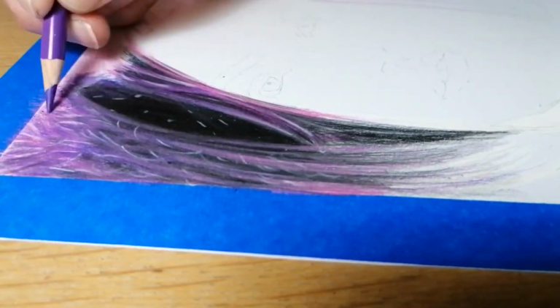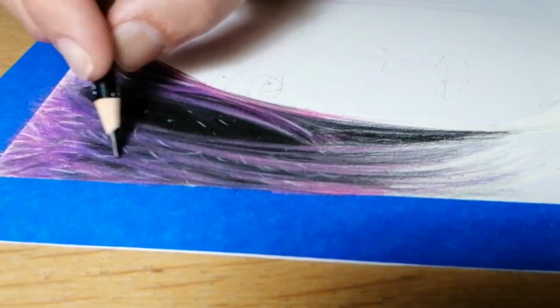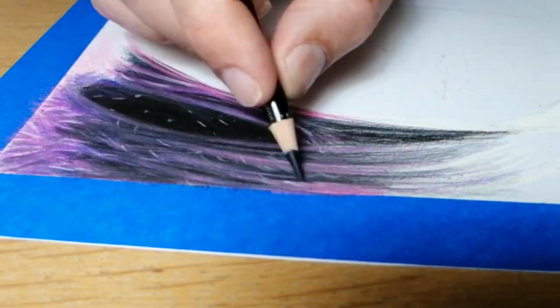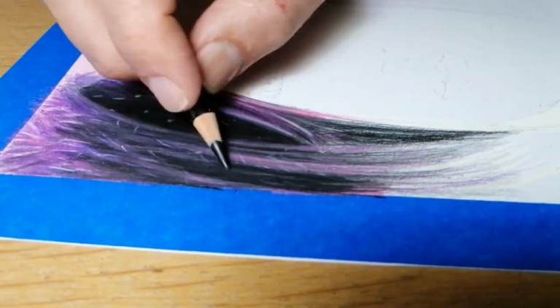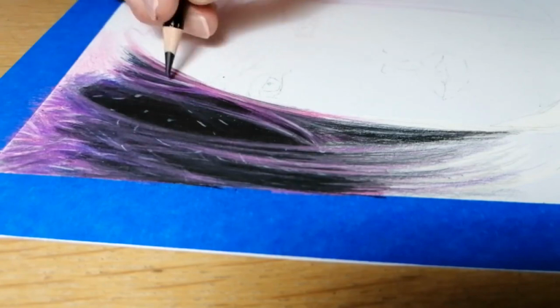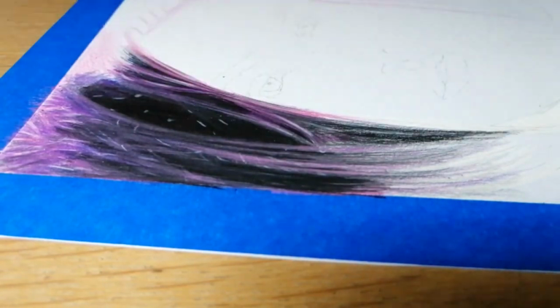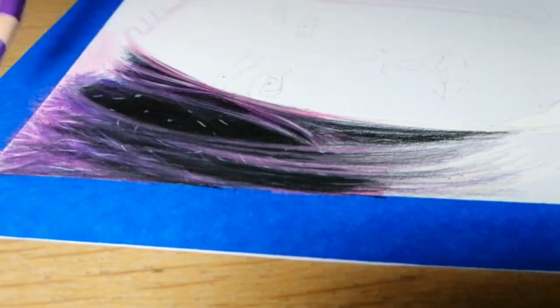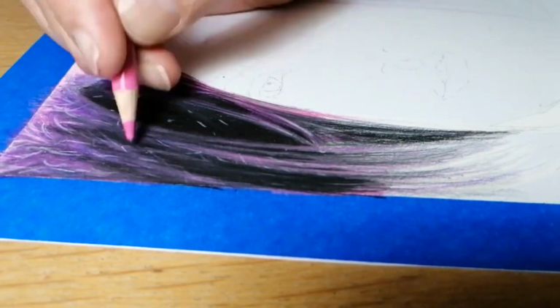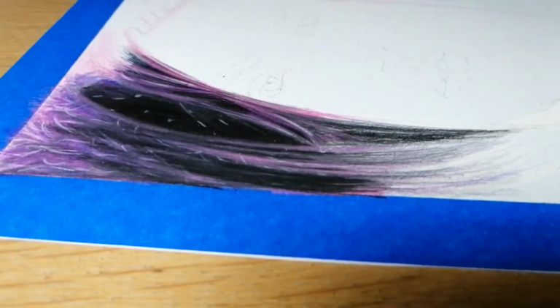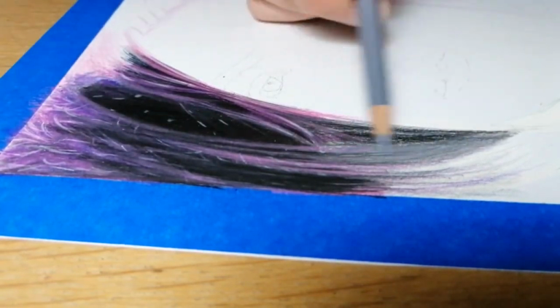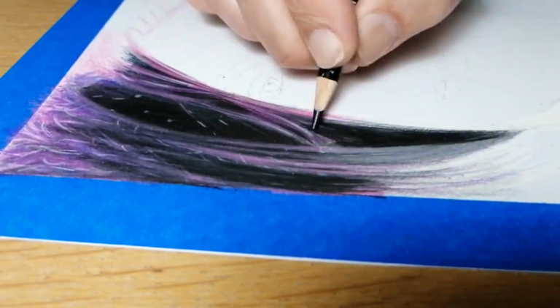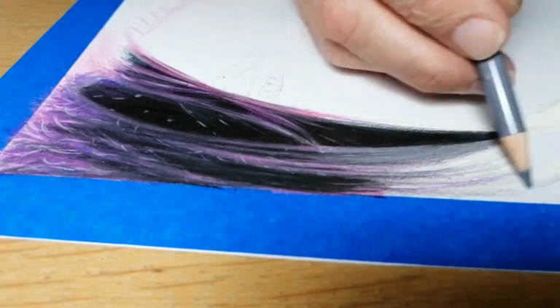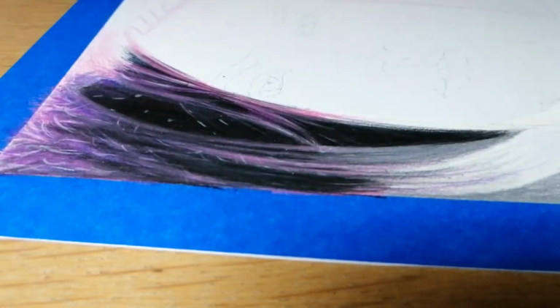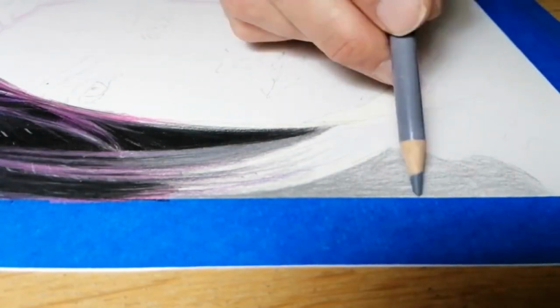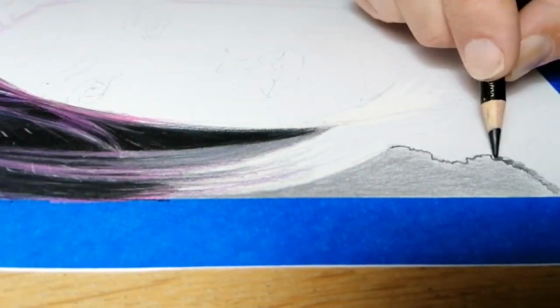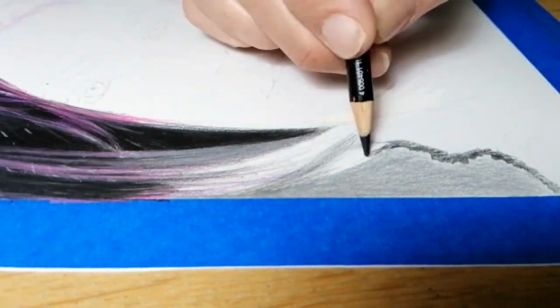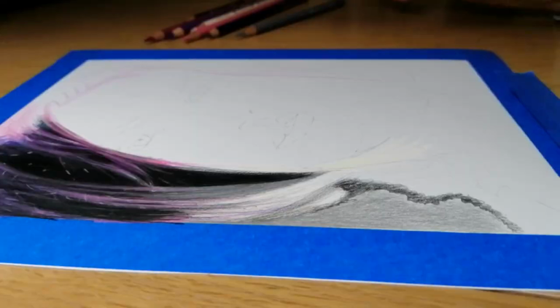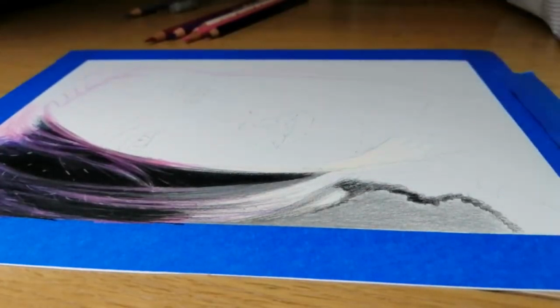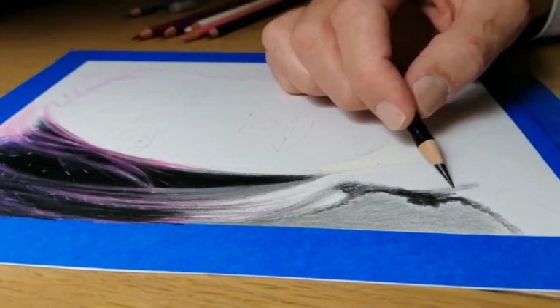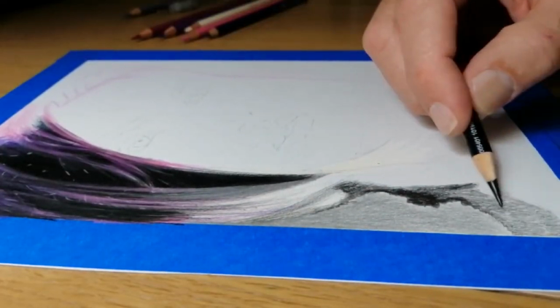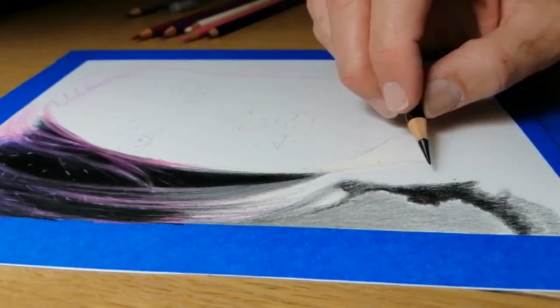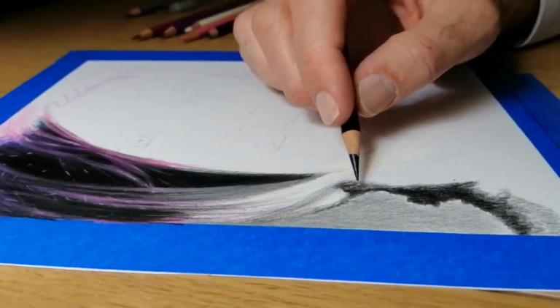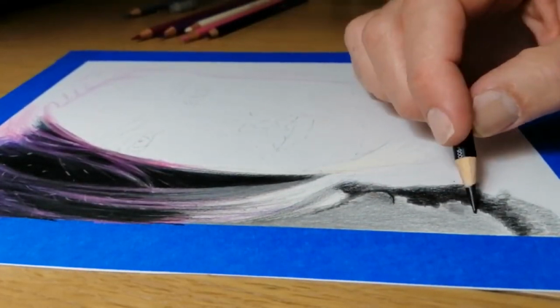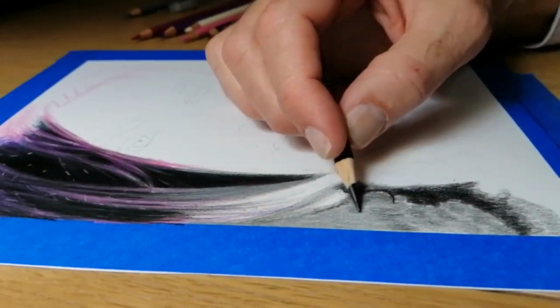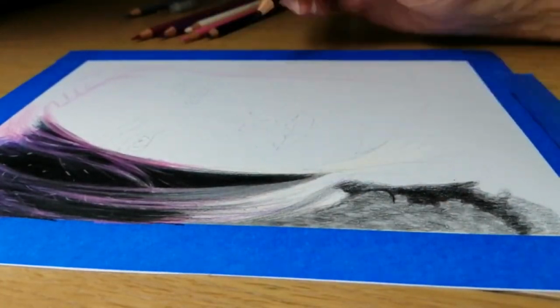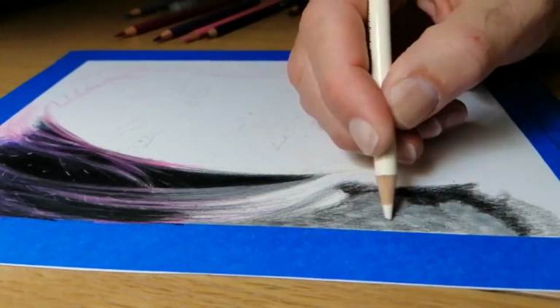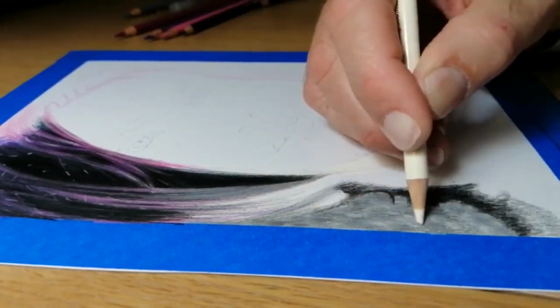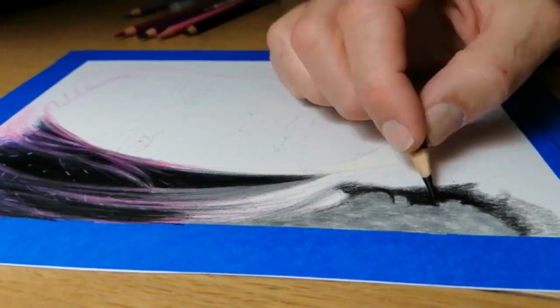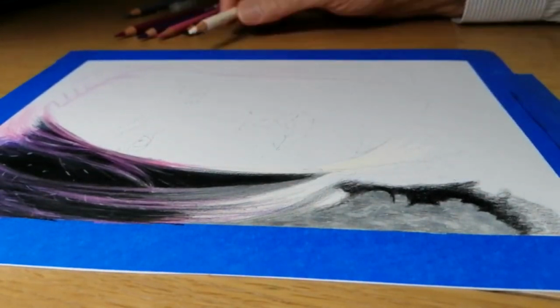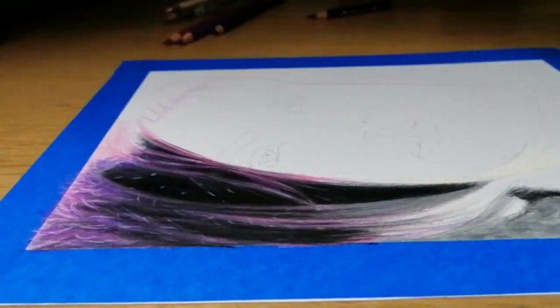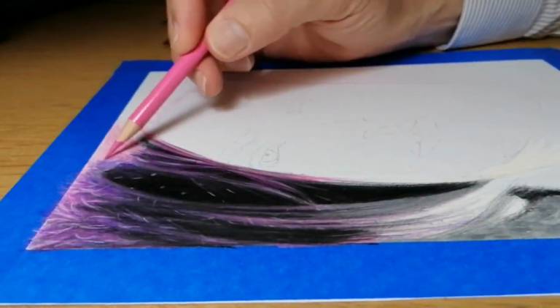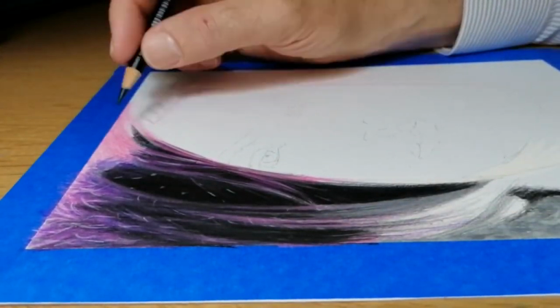The Fino app overlays a transparent version of your reference picture over your page, and using your phone camera and screen you are able to plot the basic outlines quickly, leaving you more time to concentrate and enjoy the drawing process.